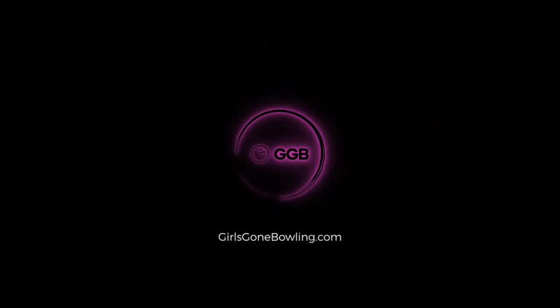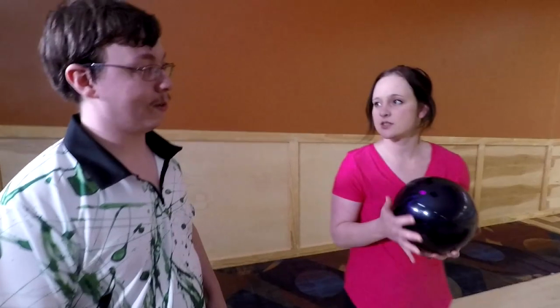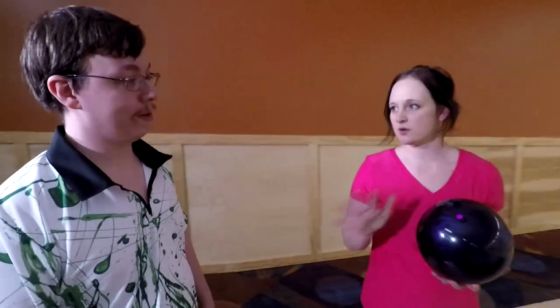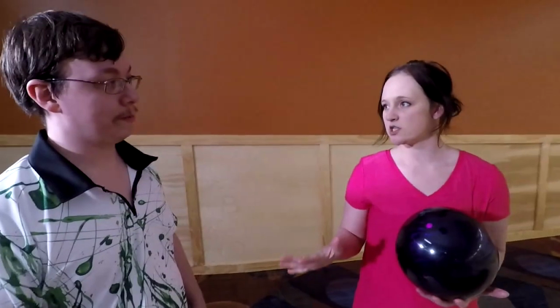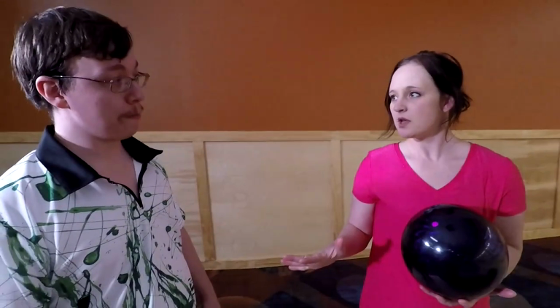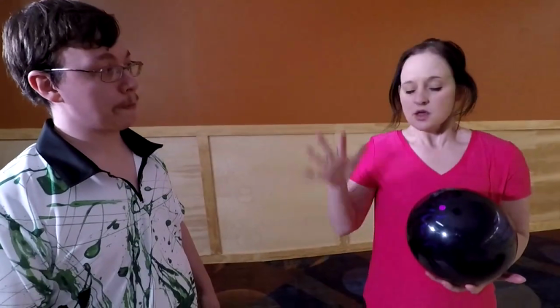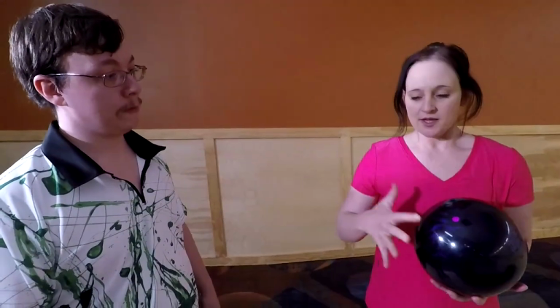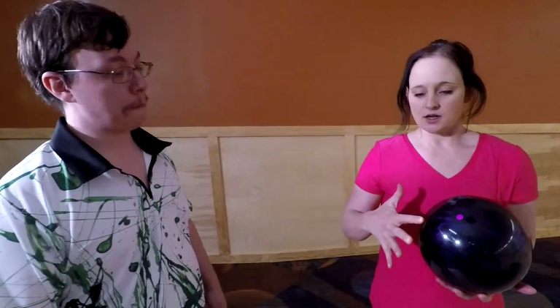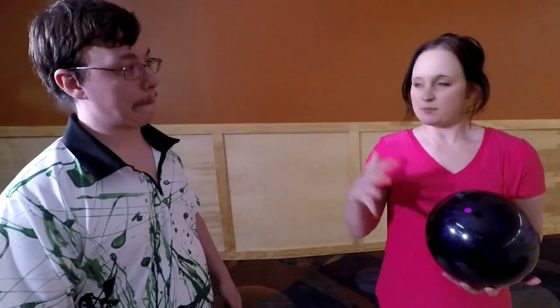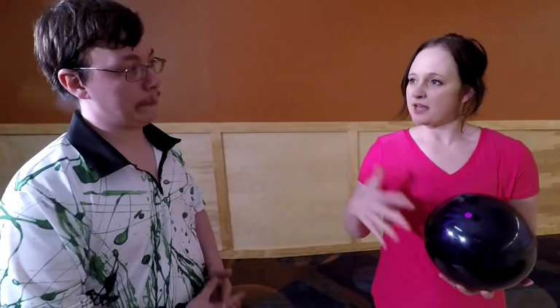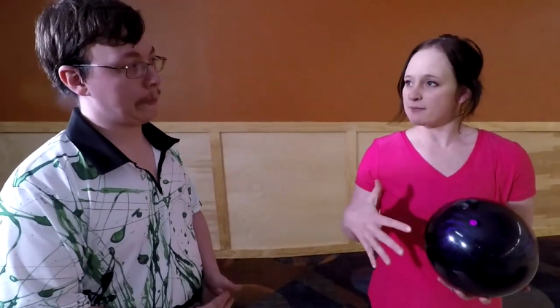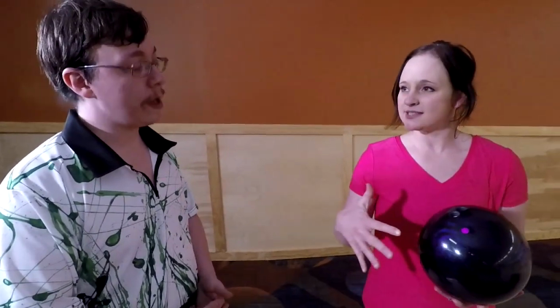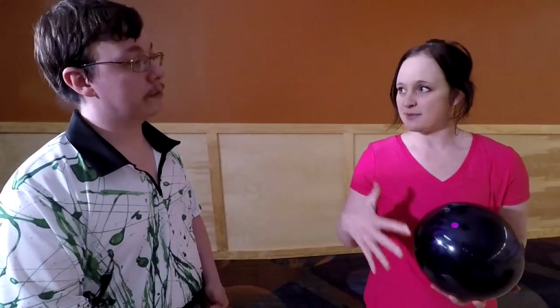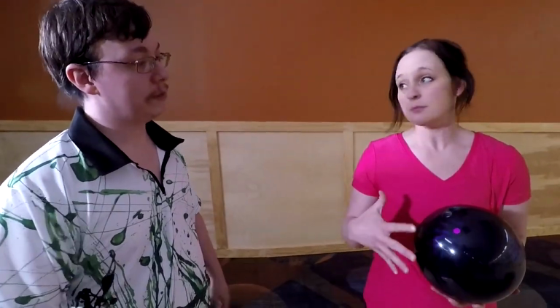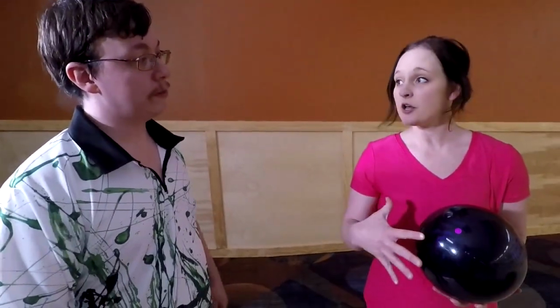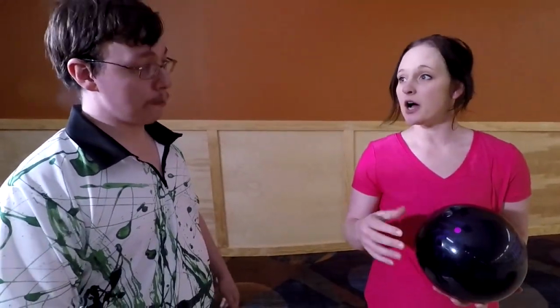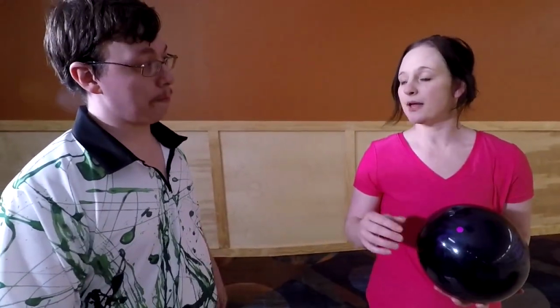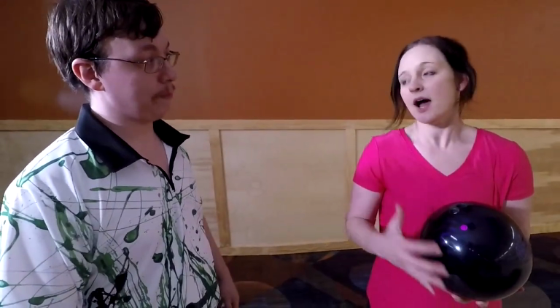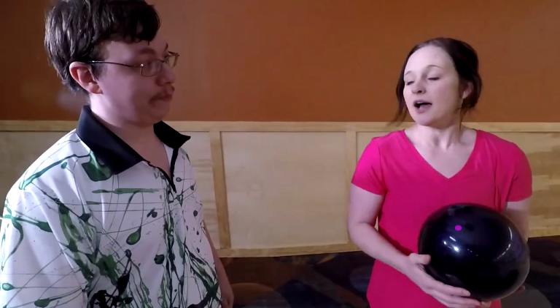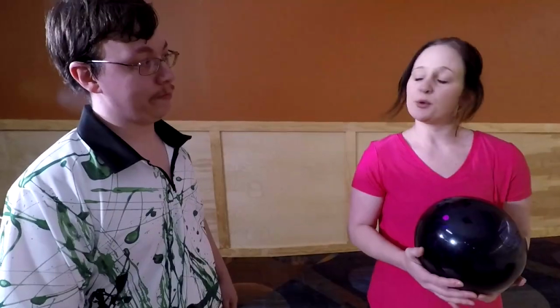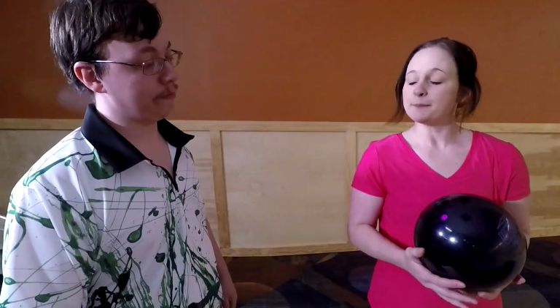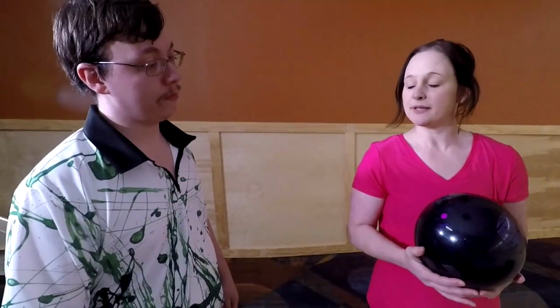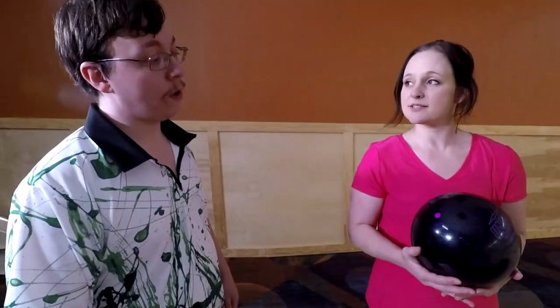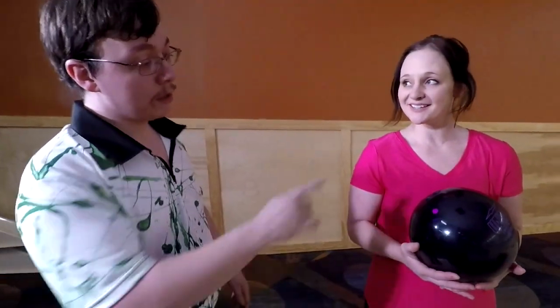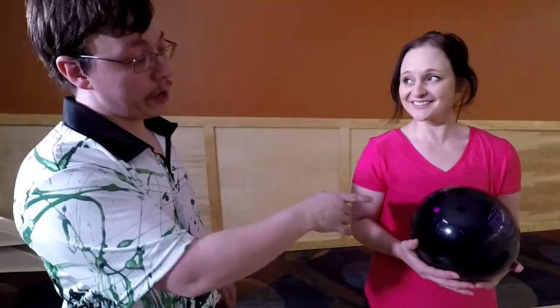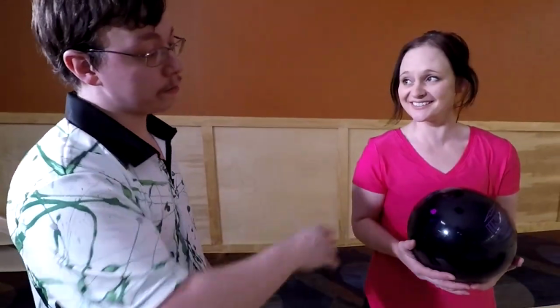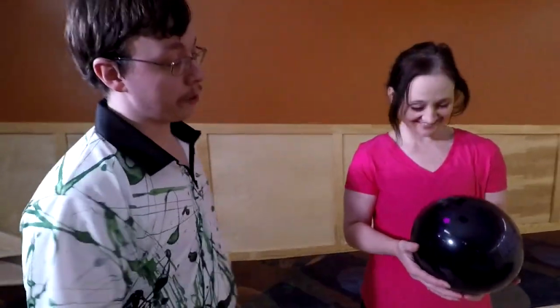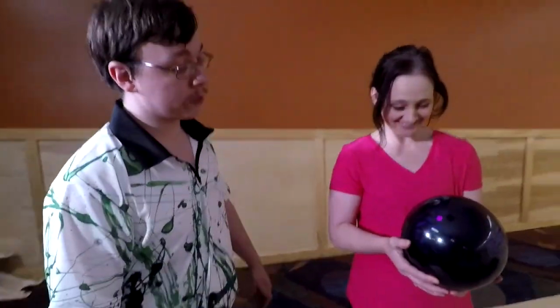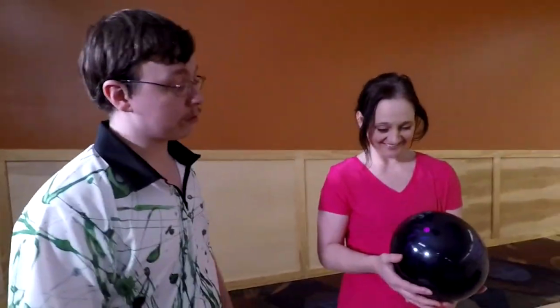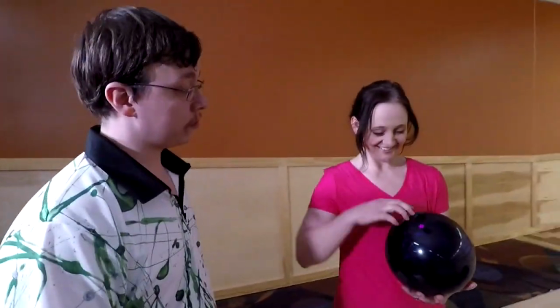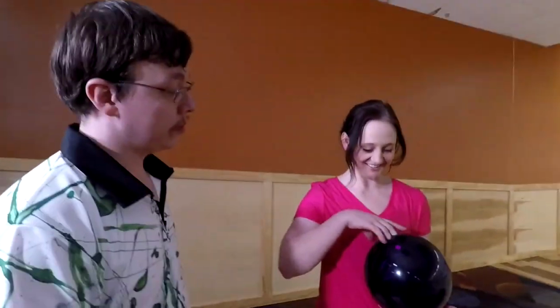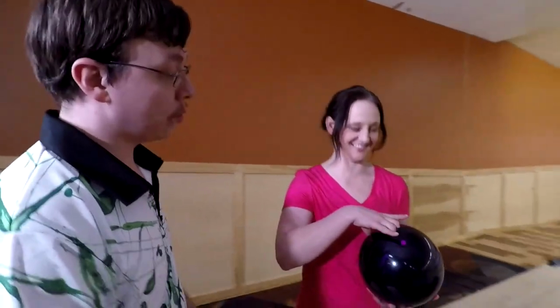I do have a question — one thing people keep telling me is to stay behind the ball, and I don't know what that means. Go ahead and put your fingers in.